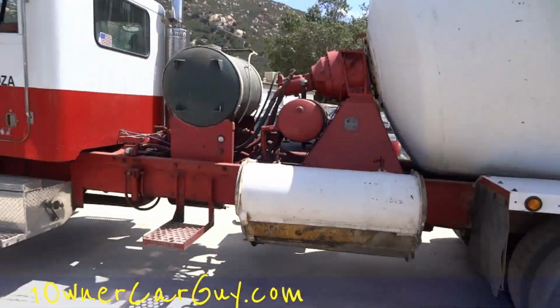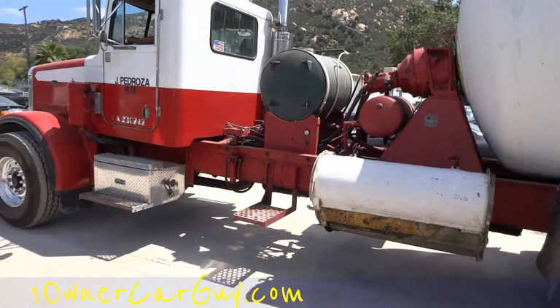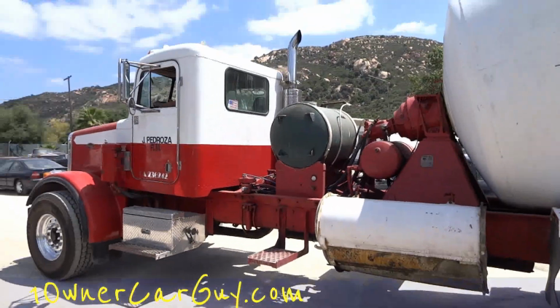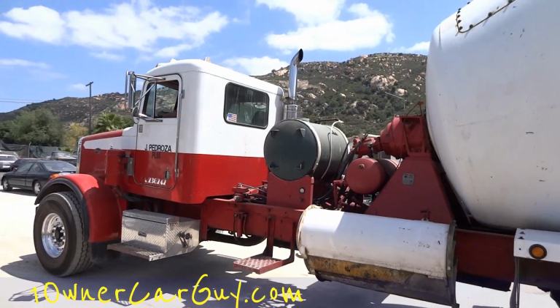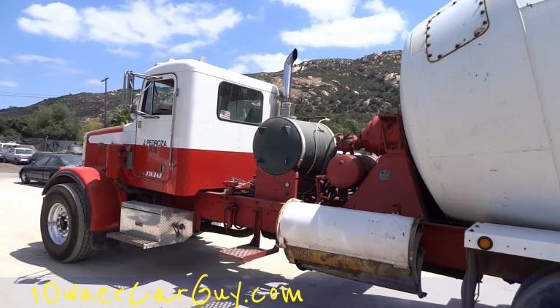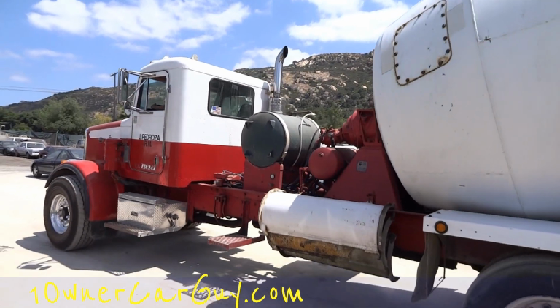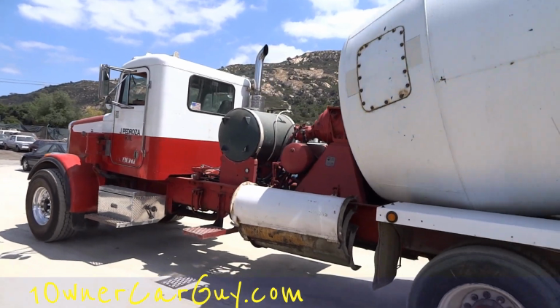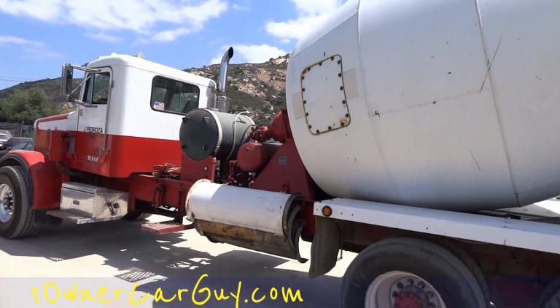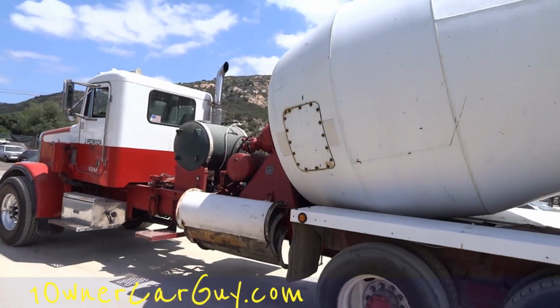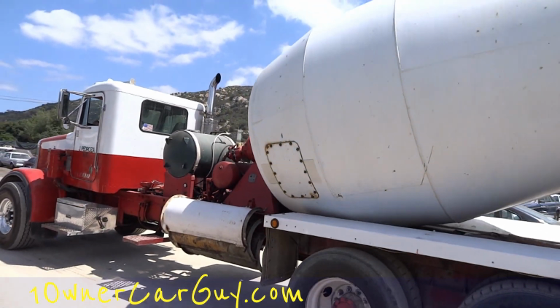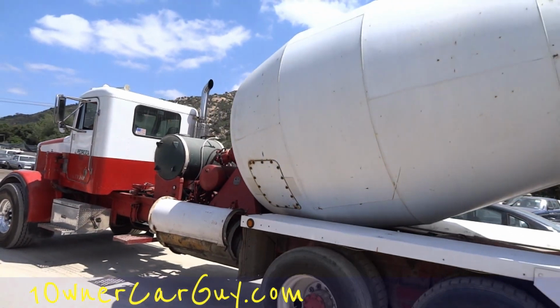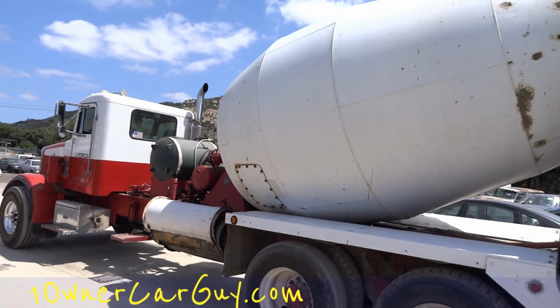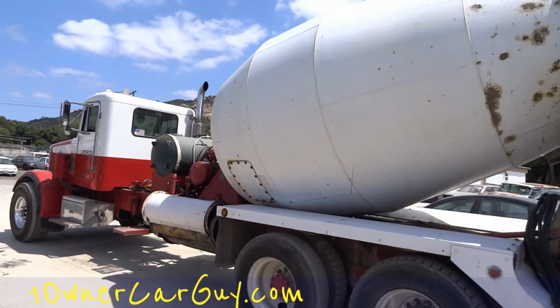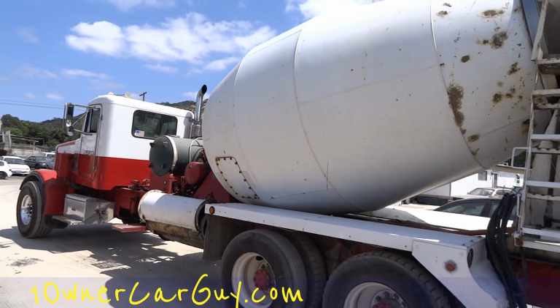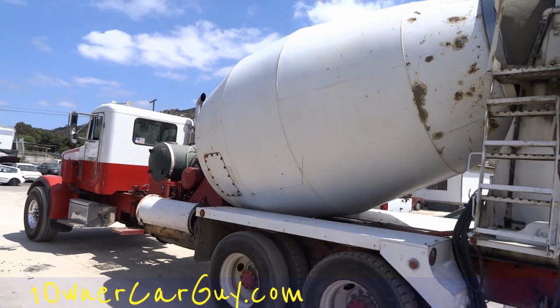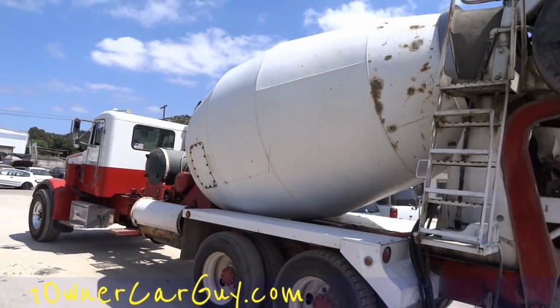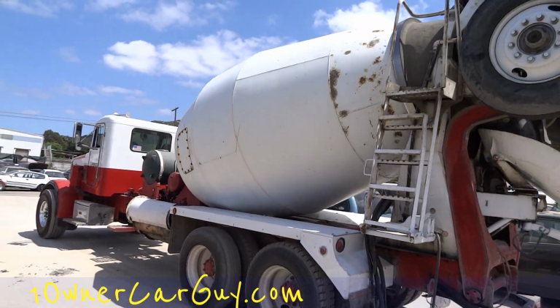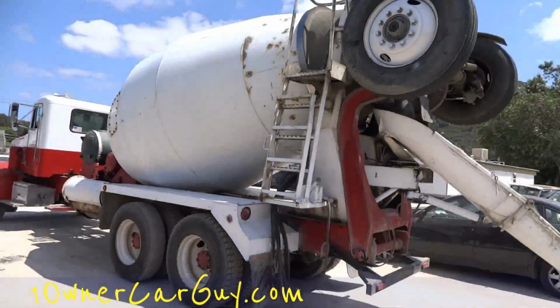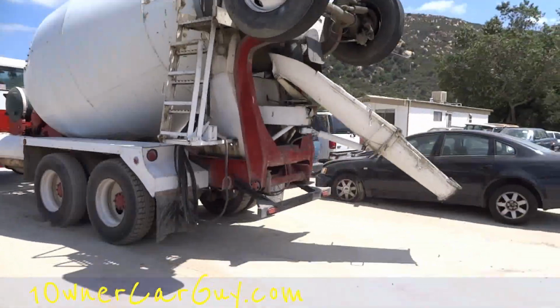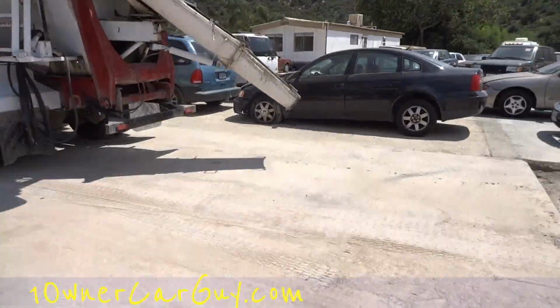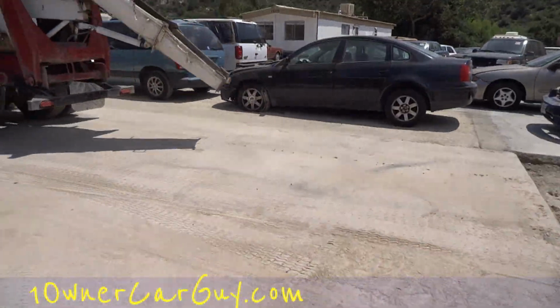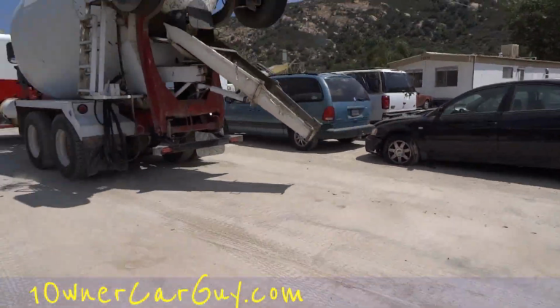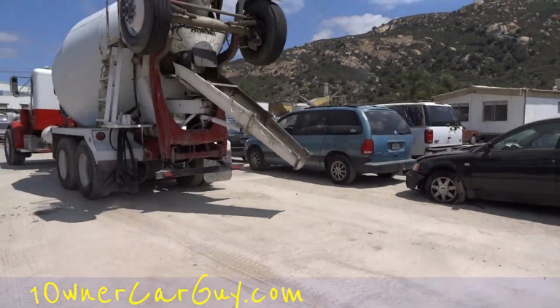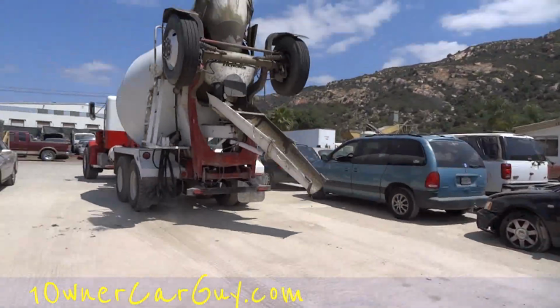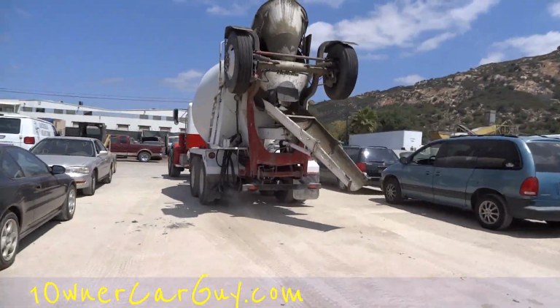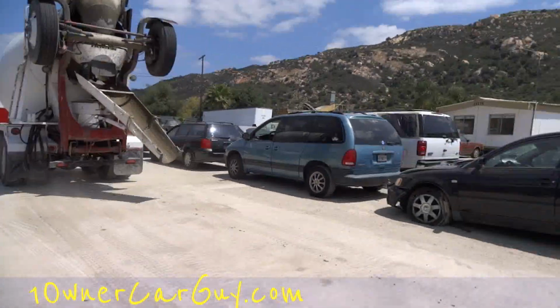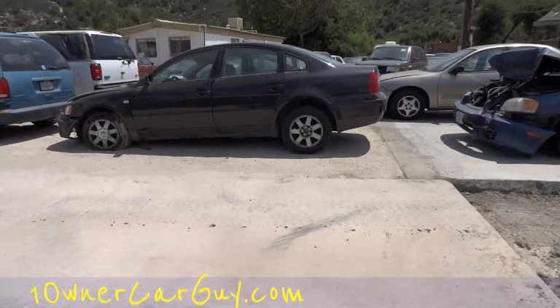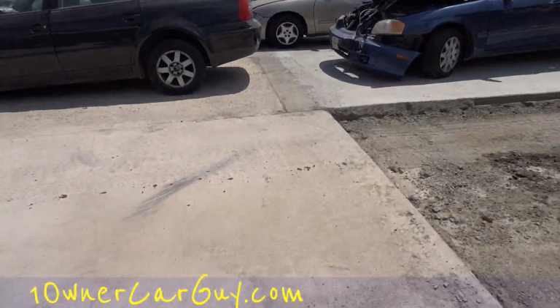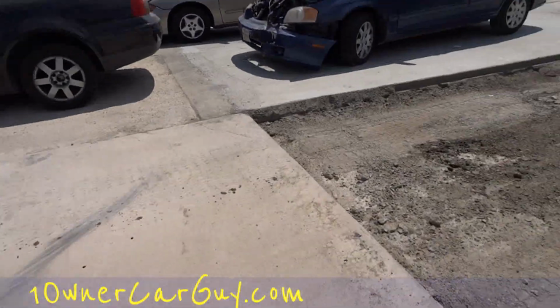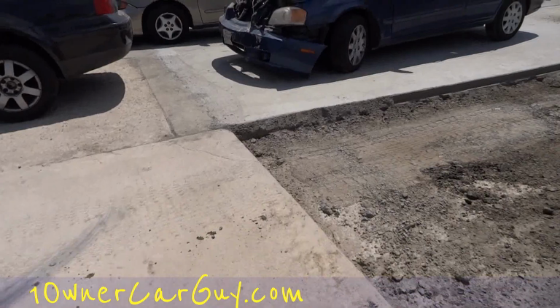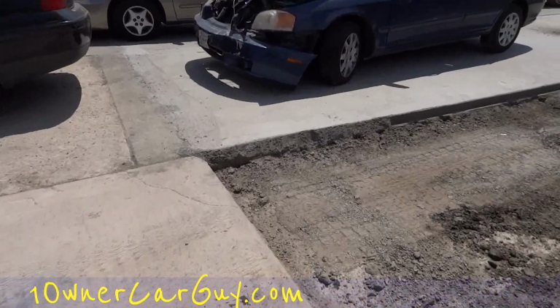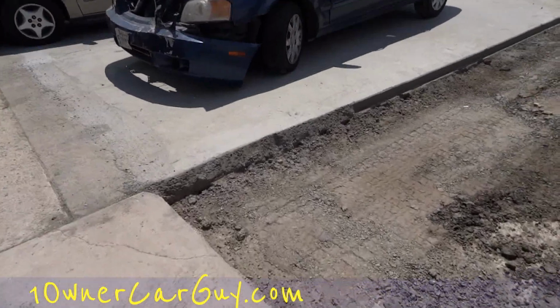There's your concrete truck picture — I gotta get an actual picture of it at some point to be able to show it better. Thanks for watching, have a great day or night, whatever it is, wherever you are.